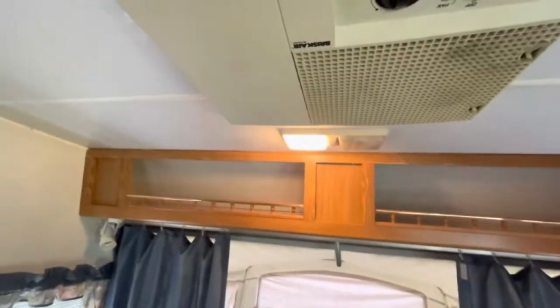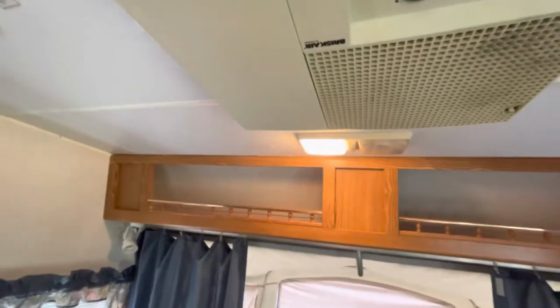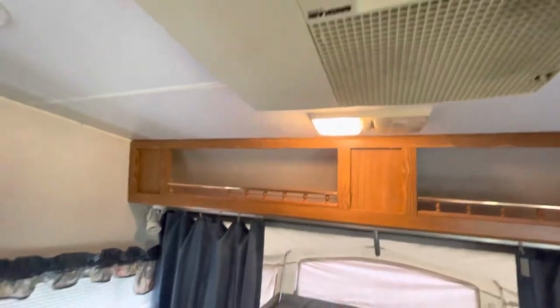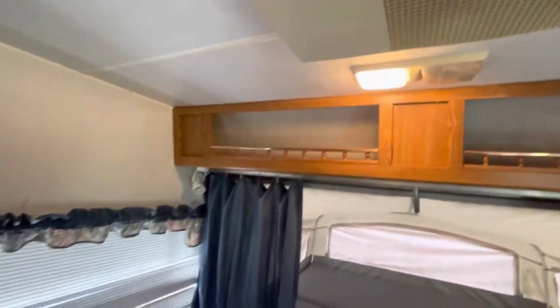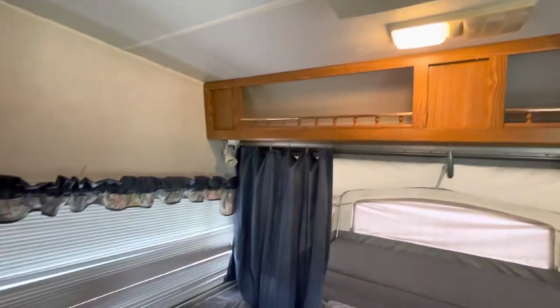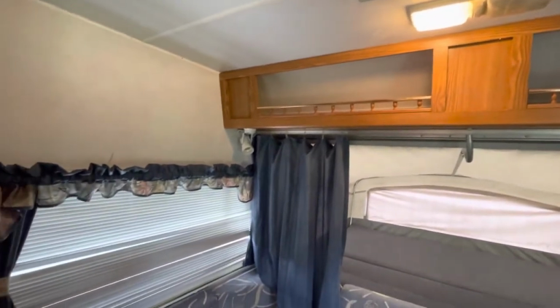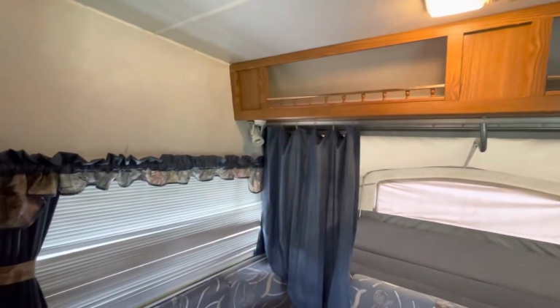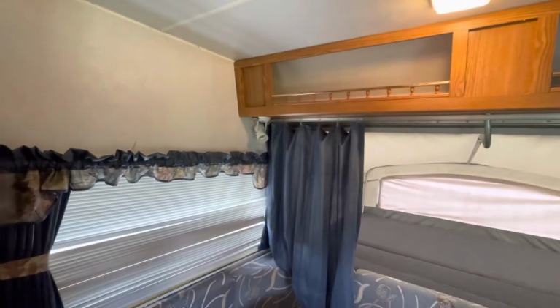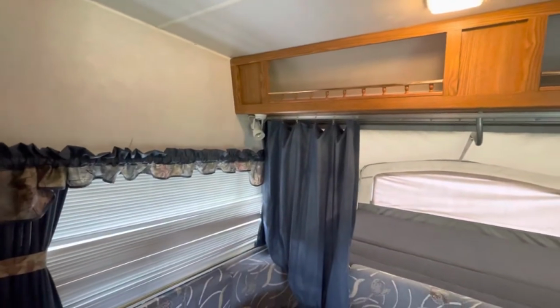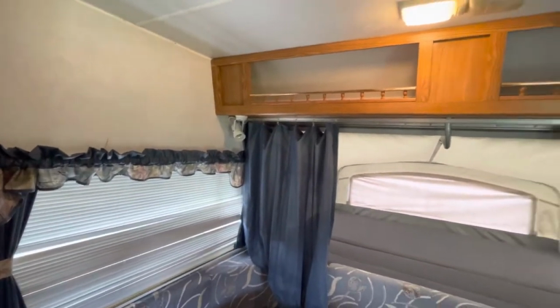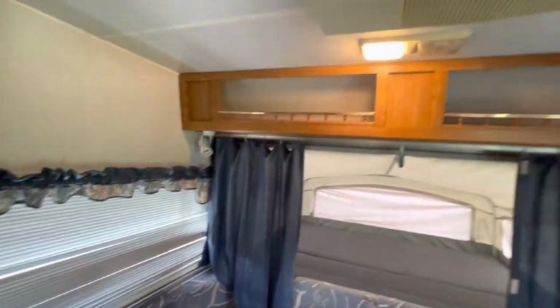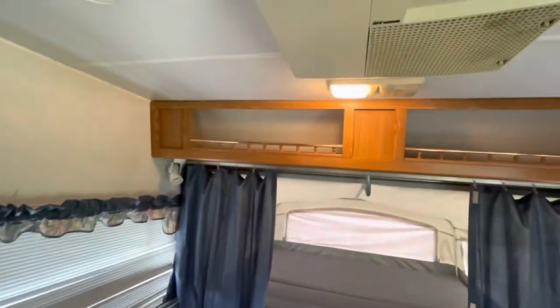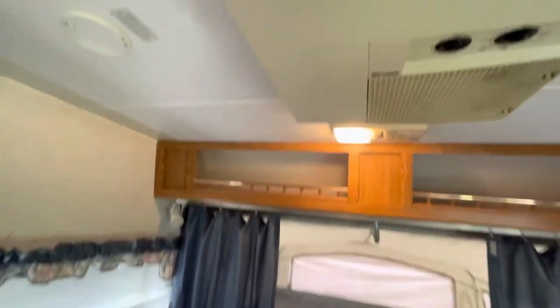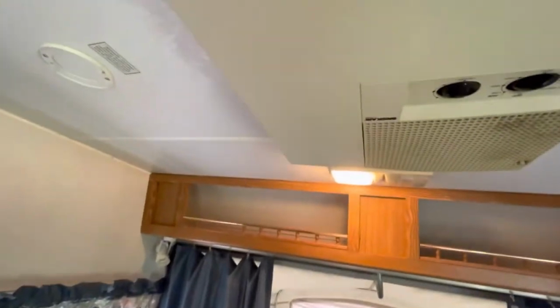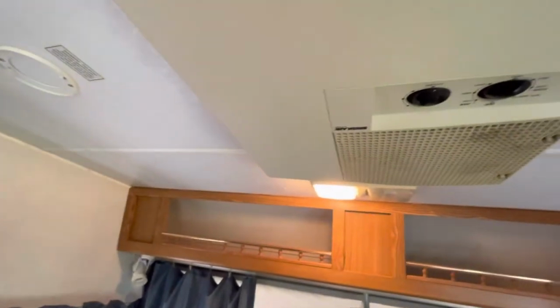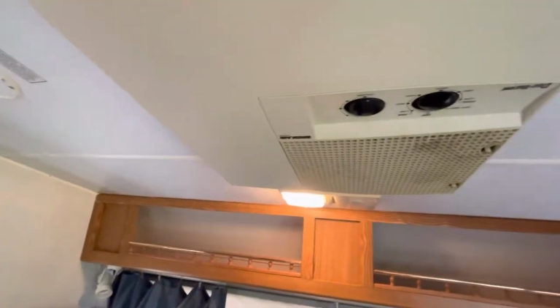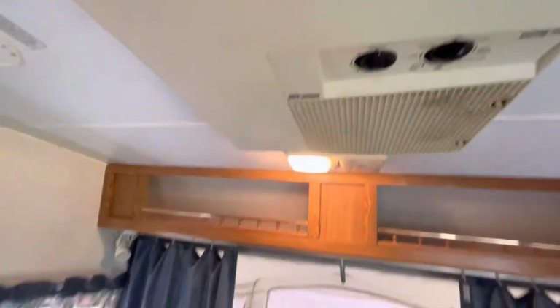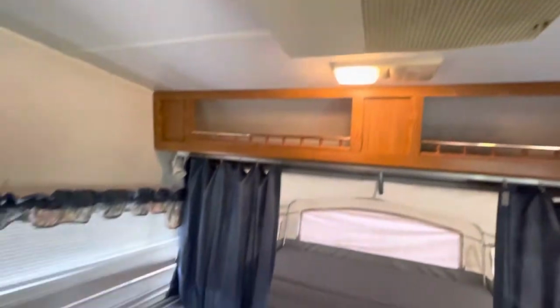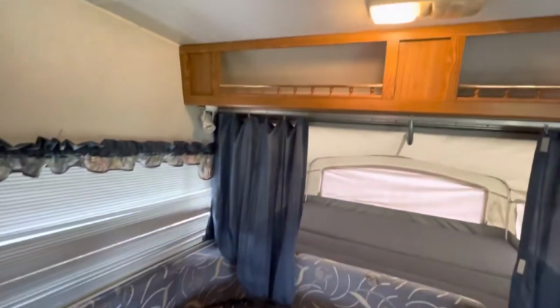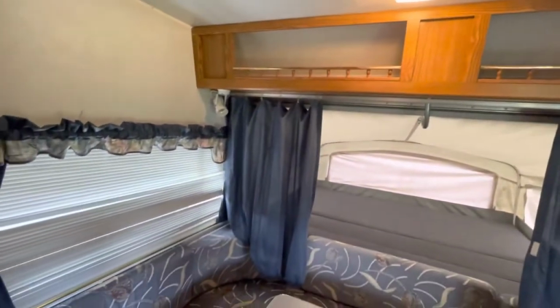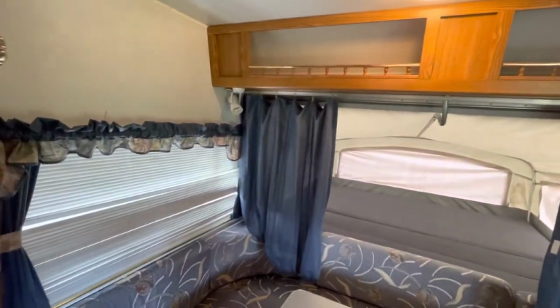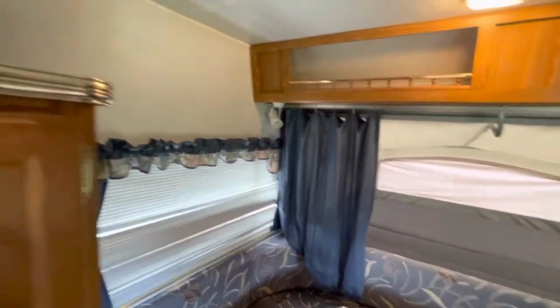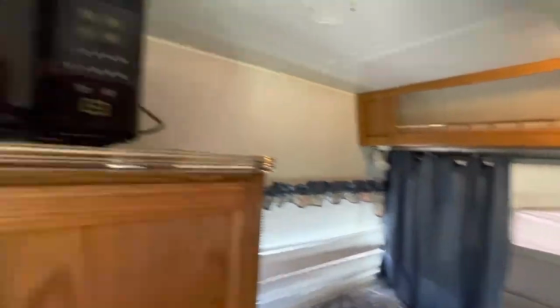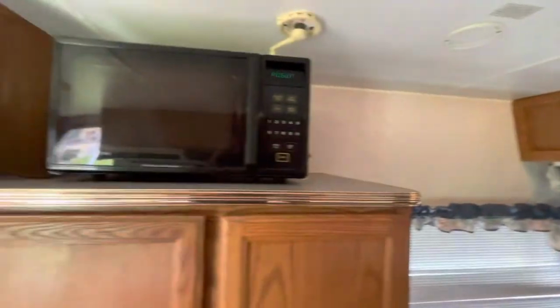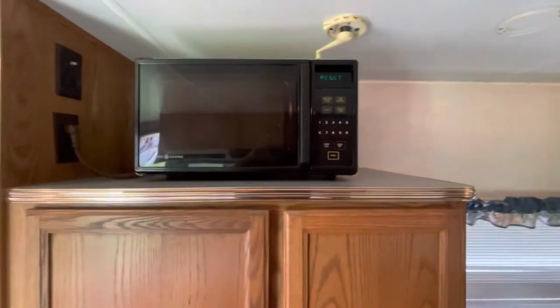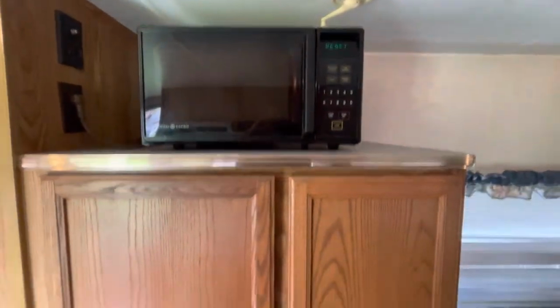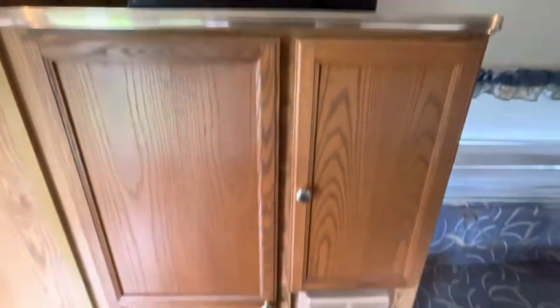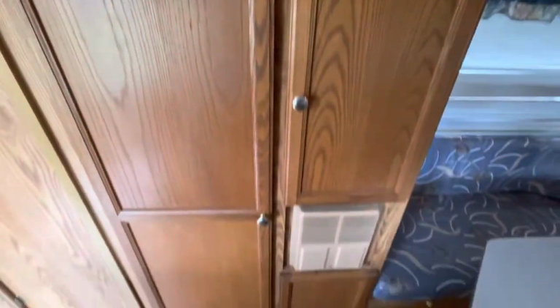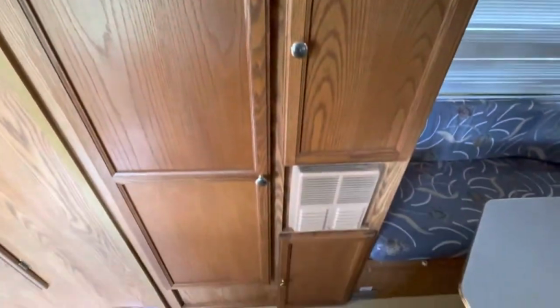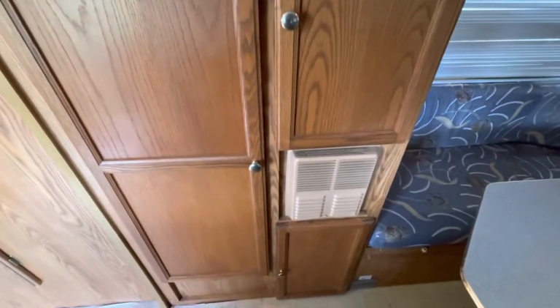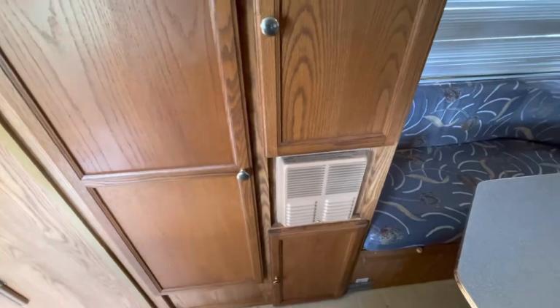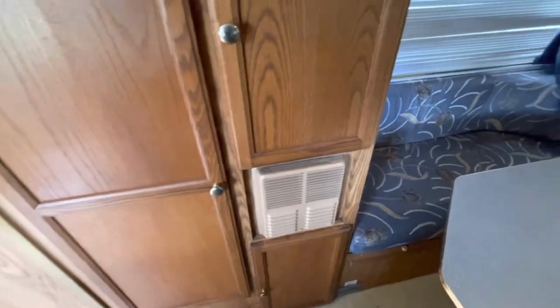Air conditioner above — let me go ahead and turn that on. Hear that working? Microwave oven with plenty of storage and a furnace below.